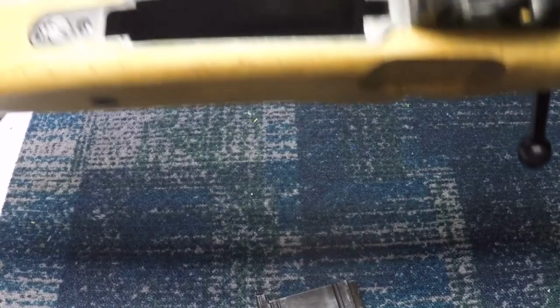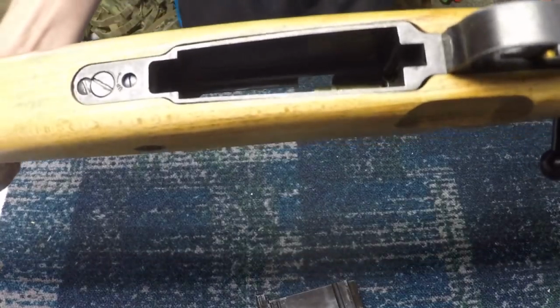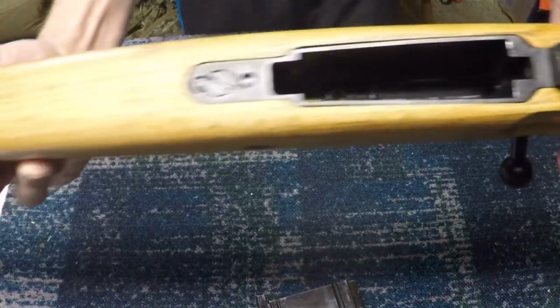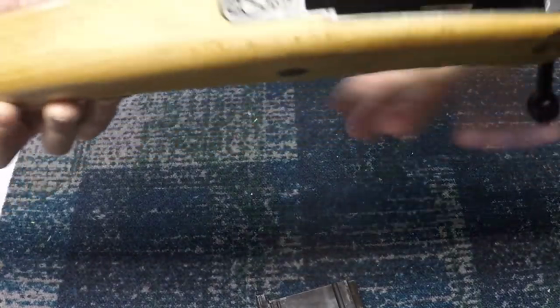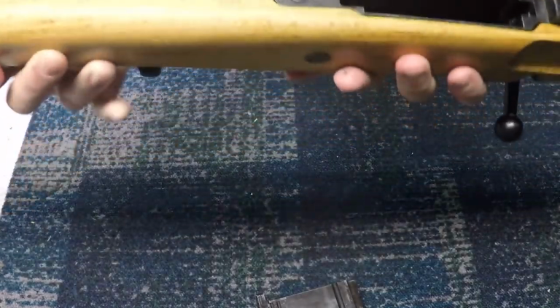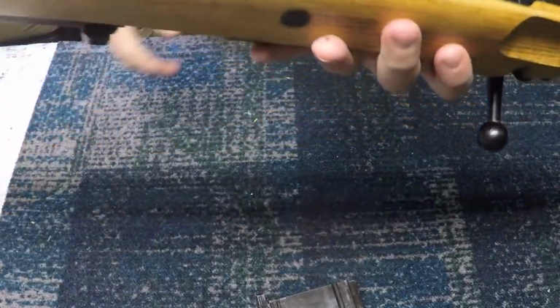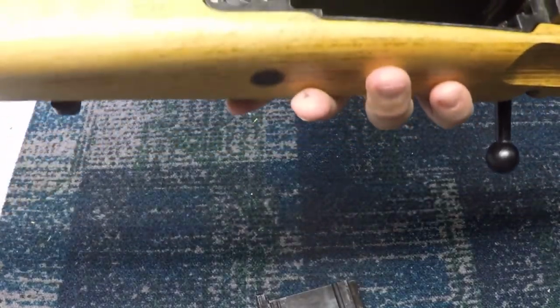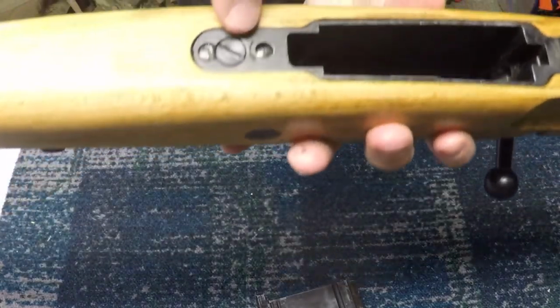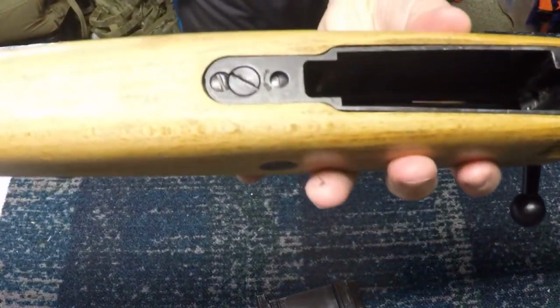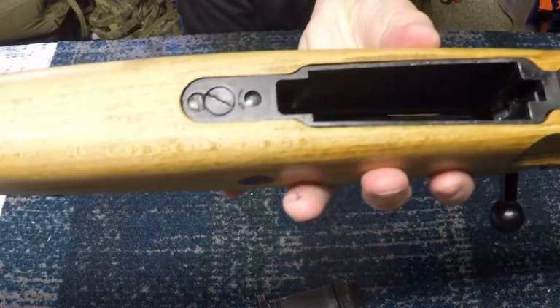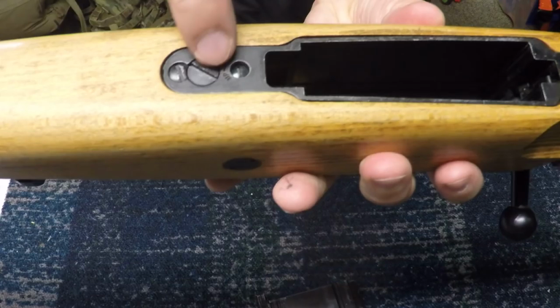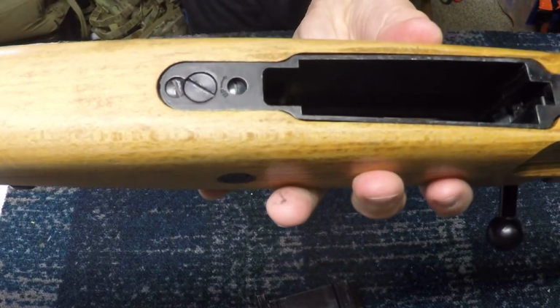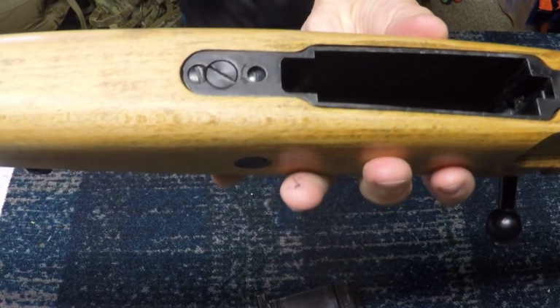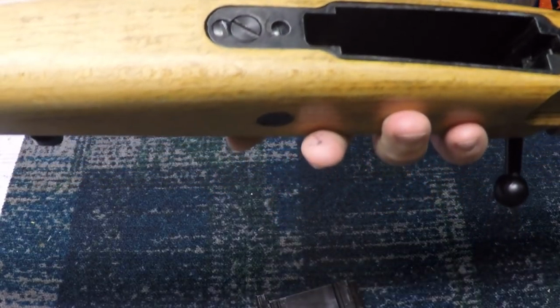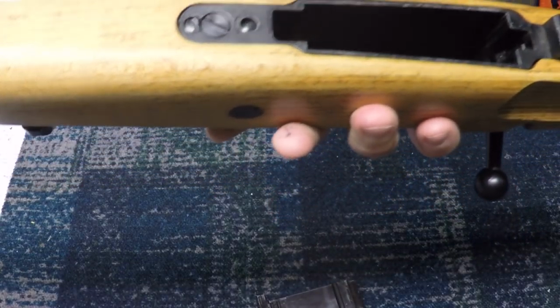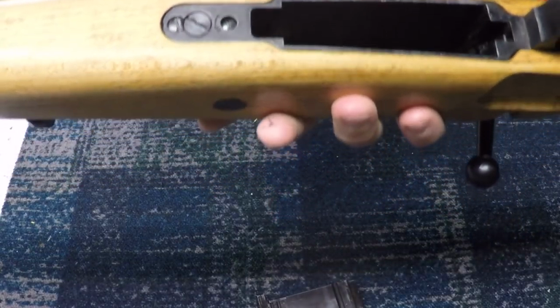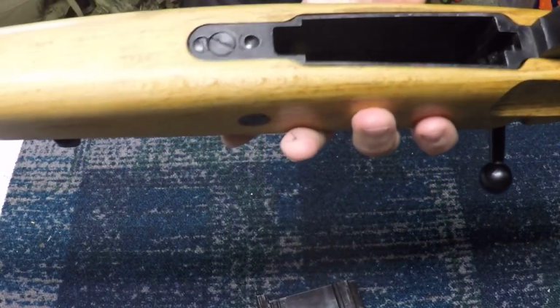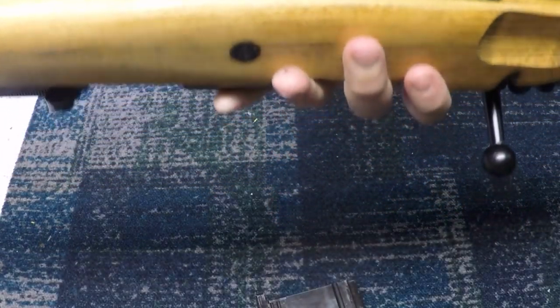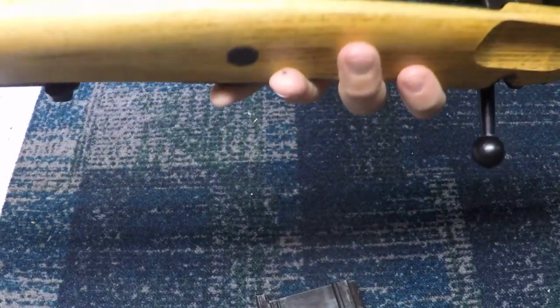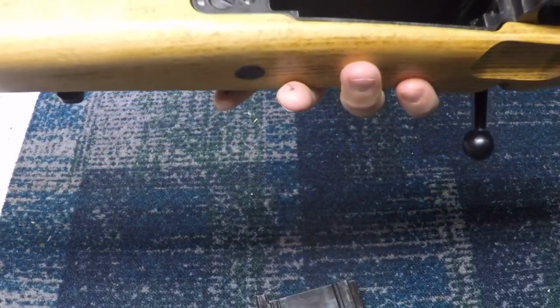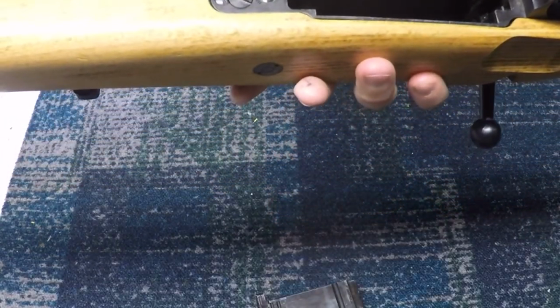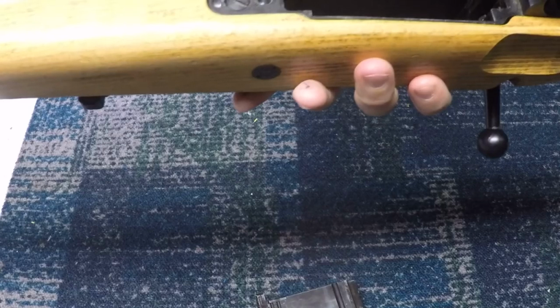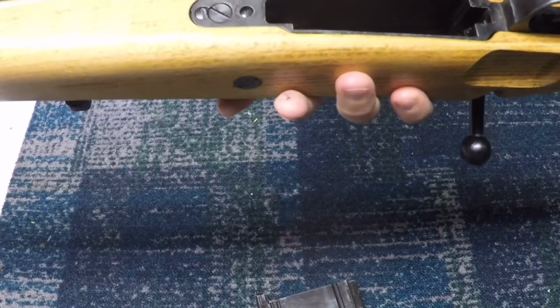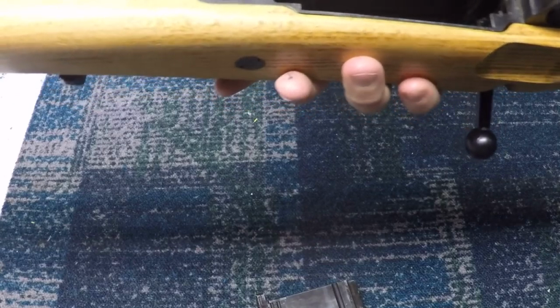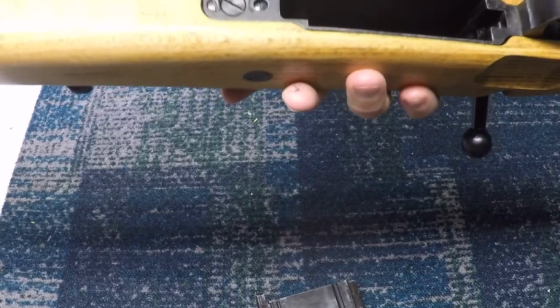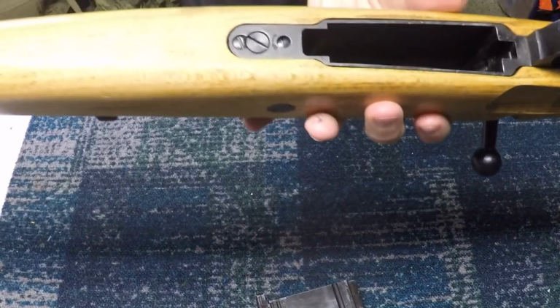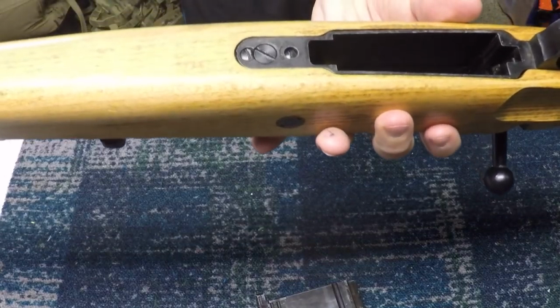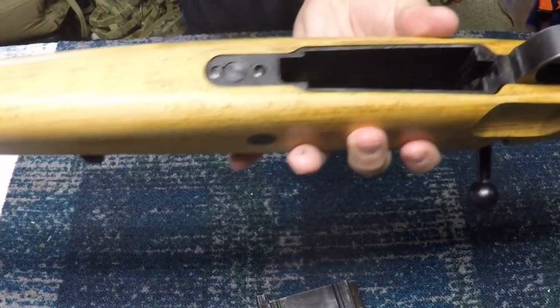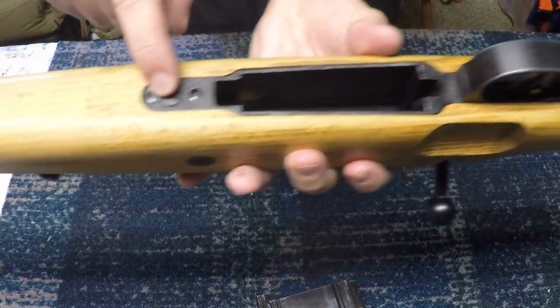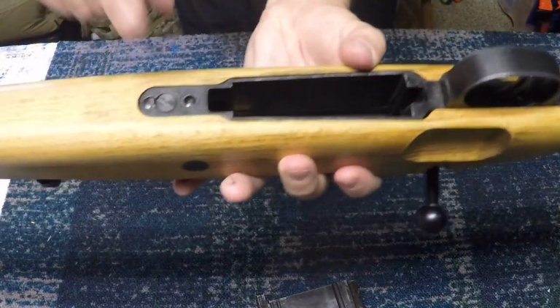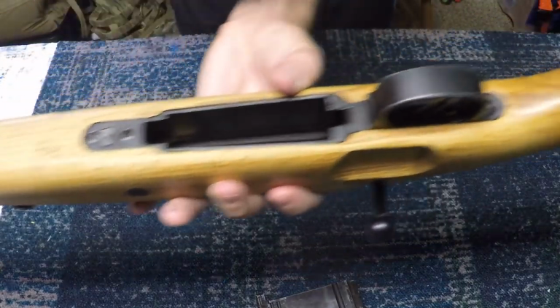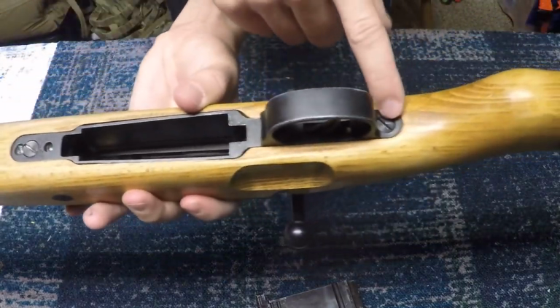The hop-up adjuster is right here. You can see it says 'up' — turn it clockwise to increase hop-up, and counterclockwise would be to bring the hop-up down.